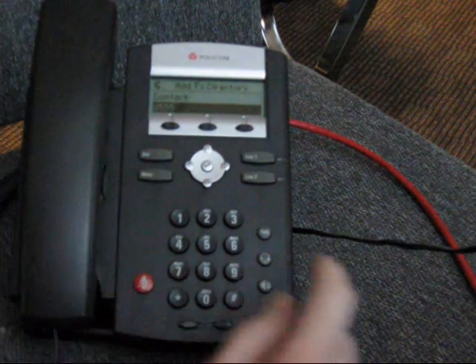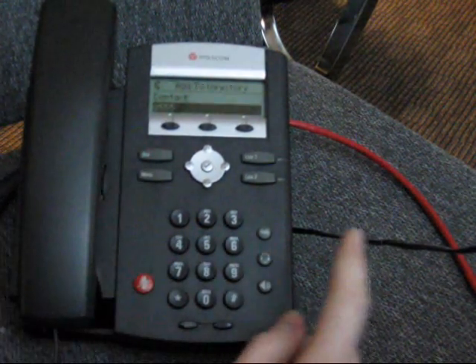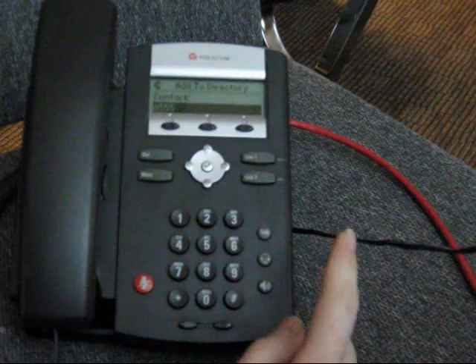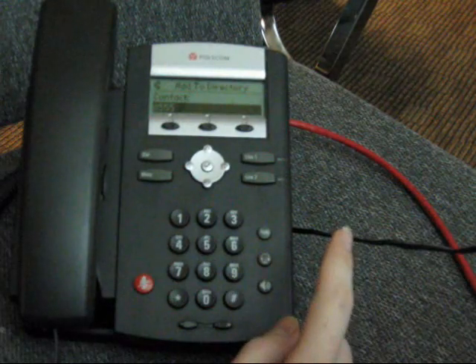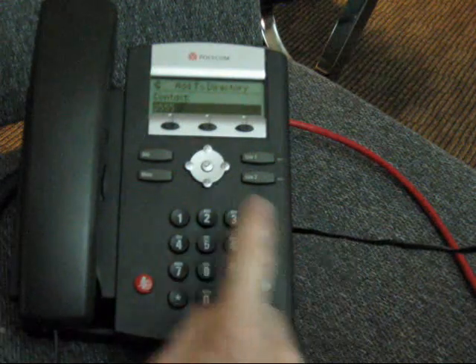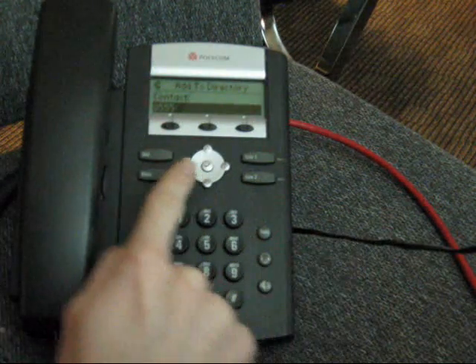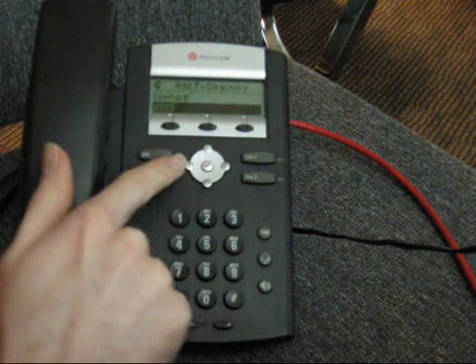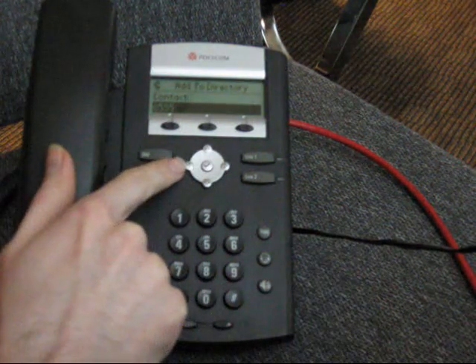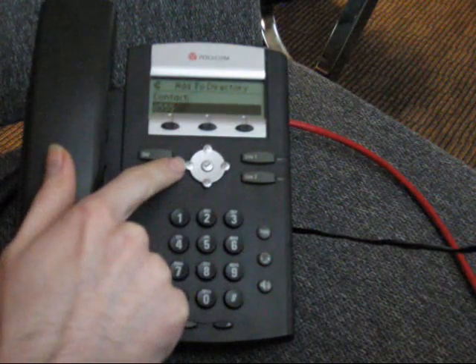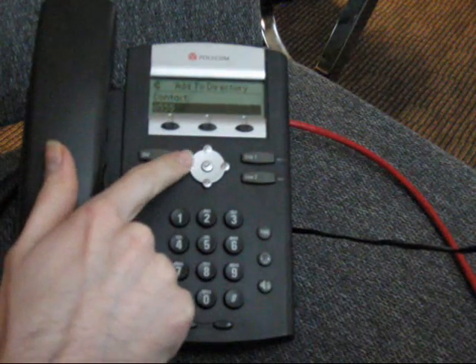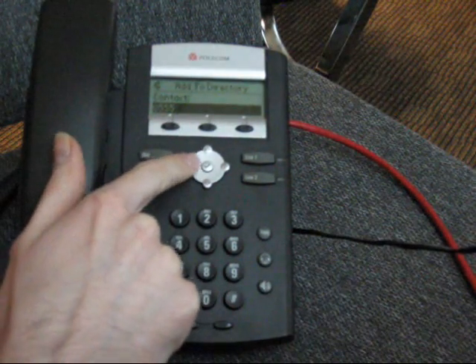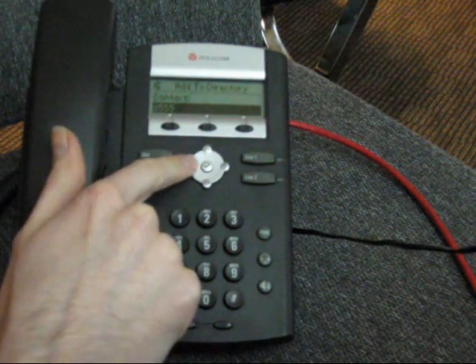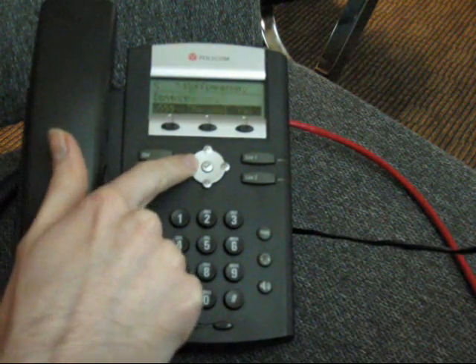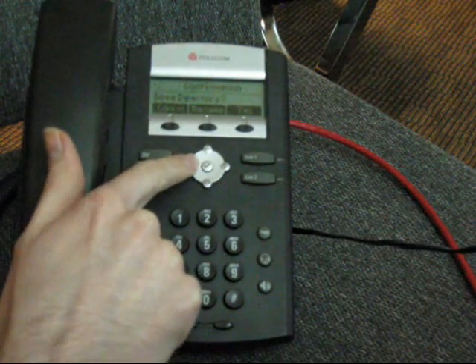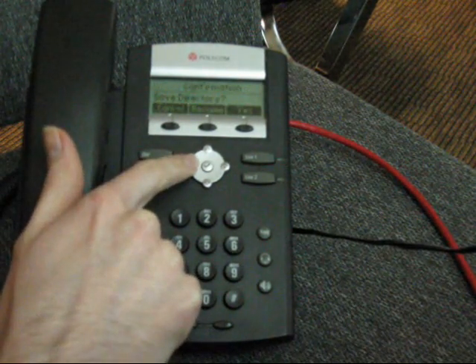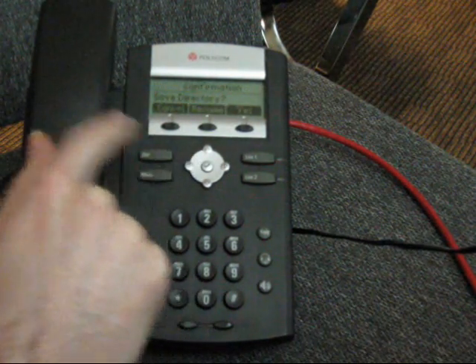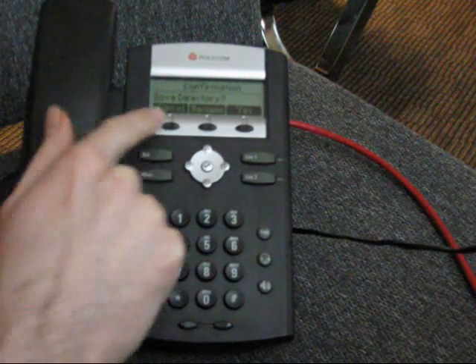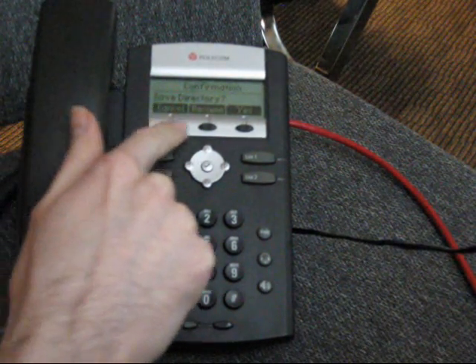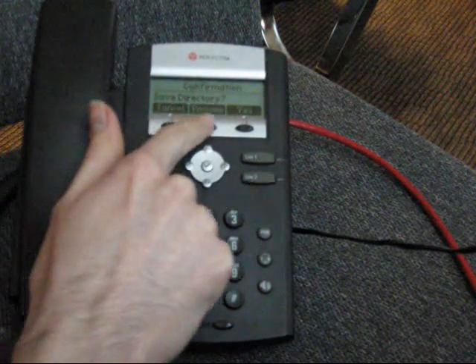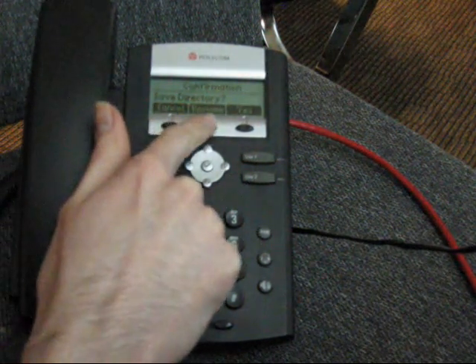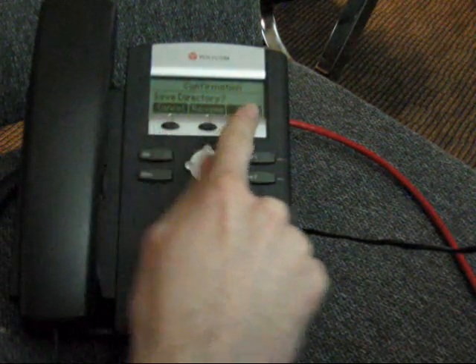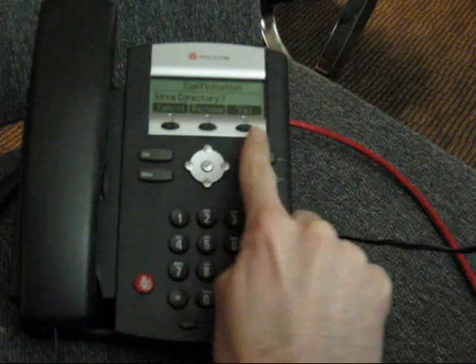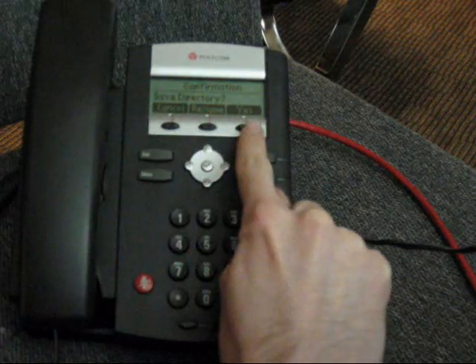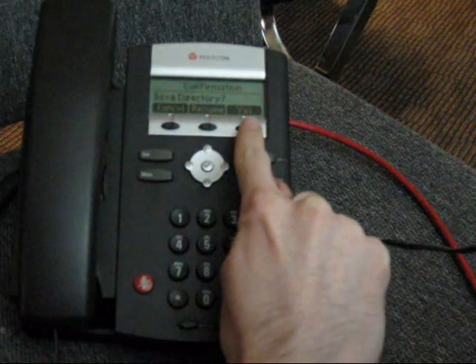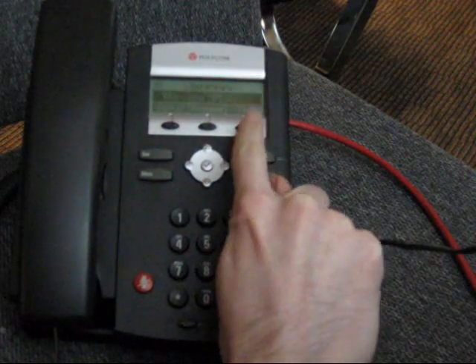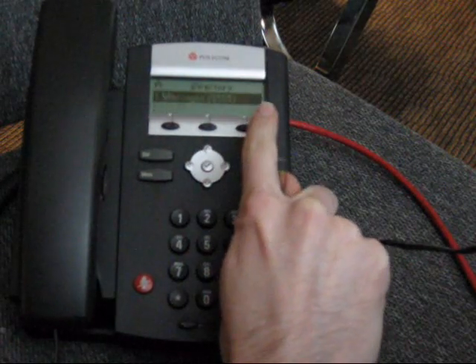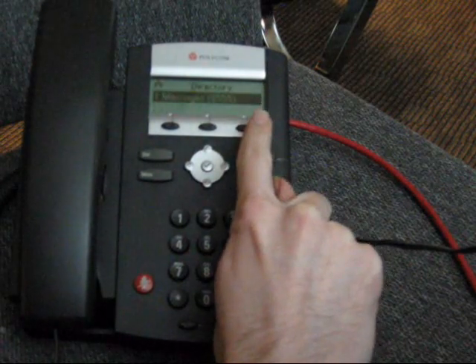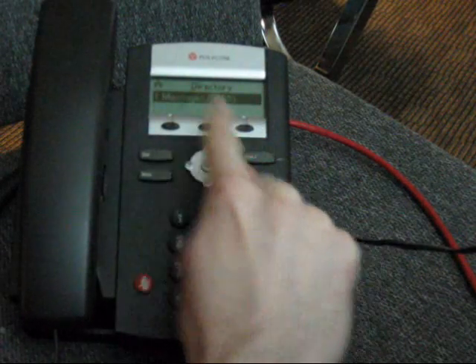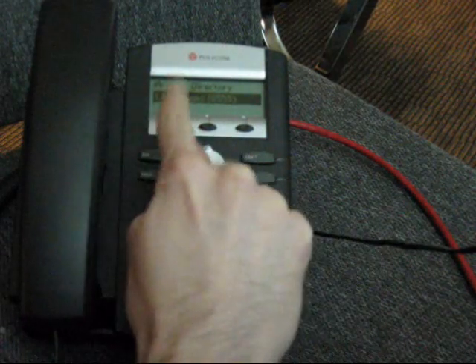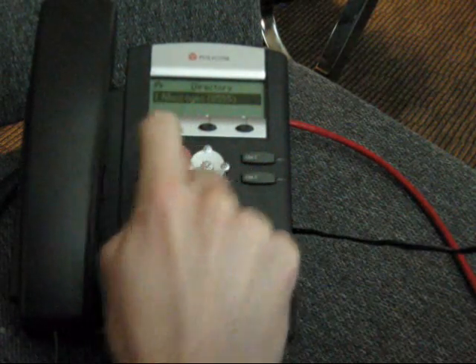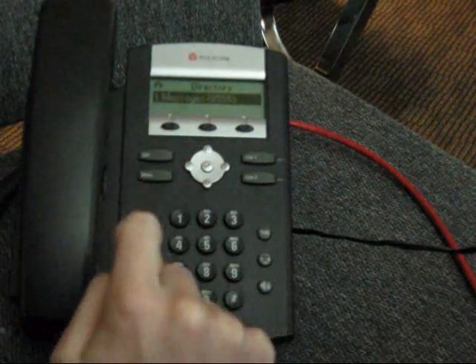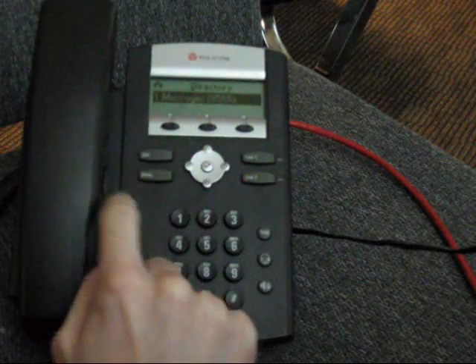Now hit the back arrow. It will prompt you if you want to save the changes — yes. OK. So it's saved to the directory.